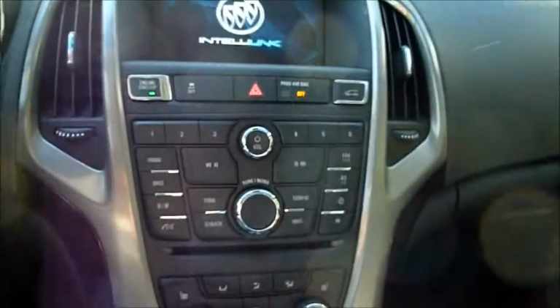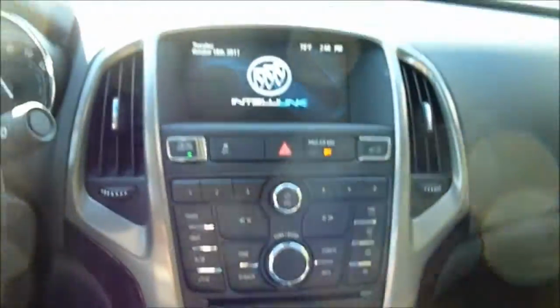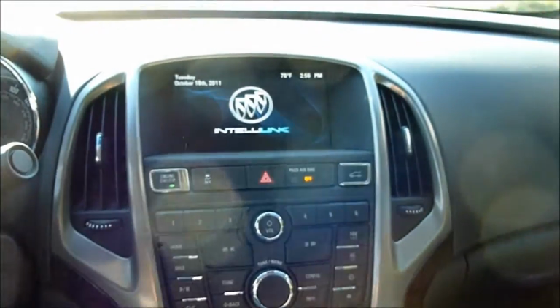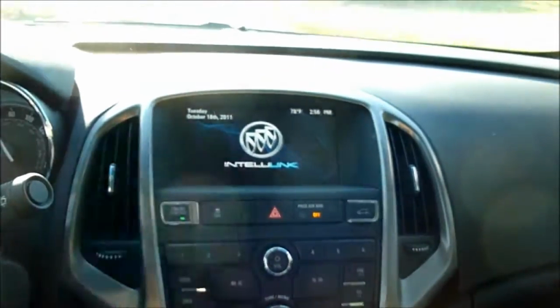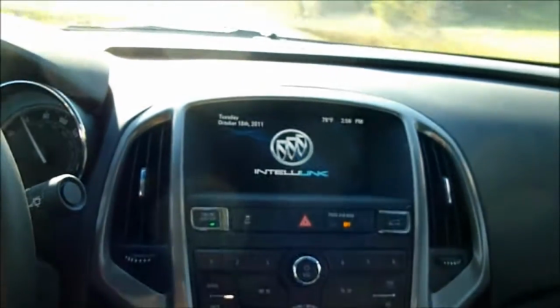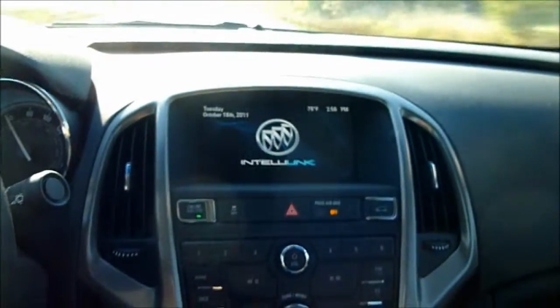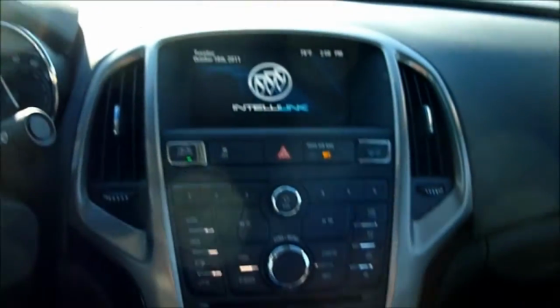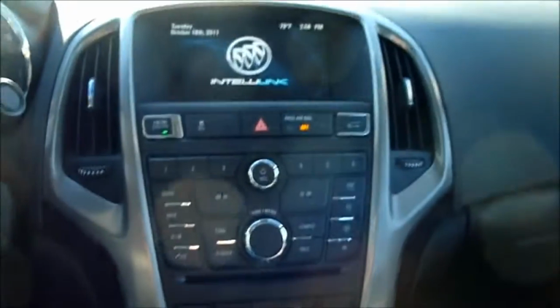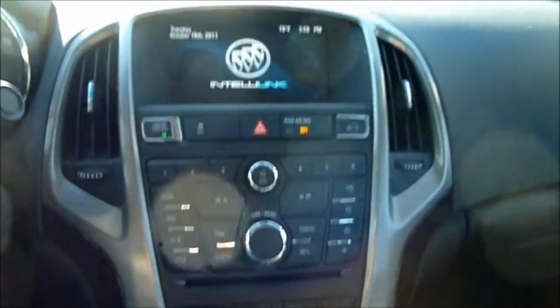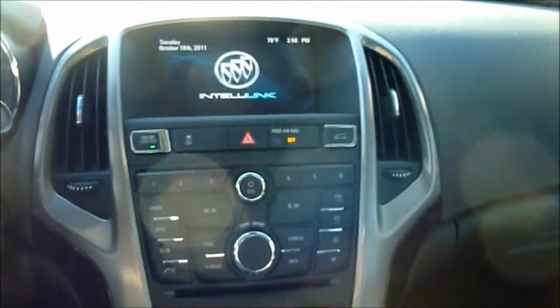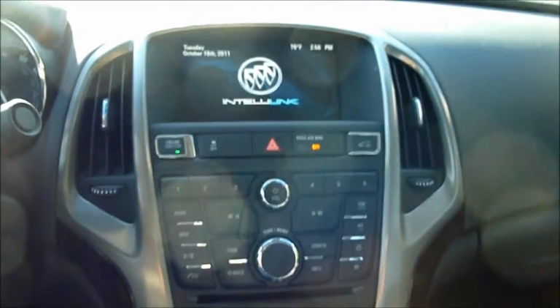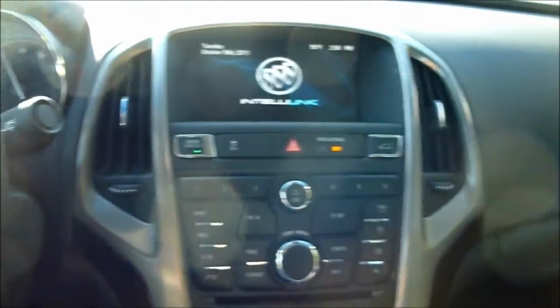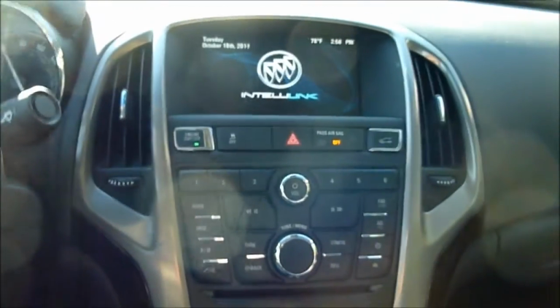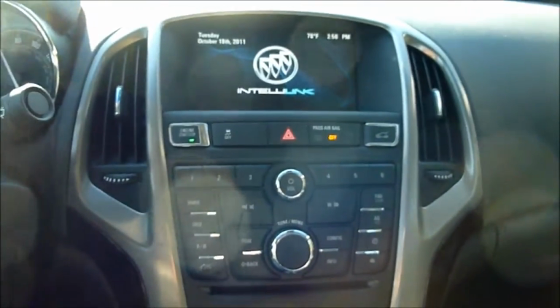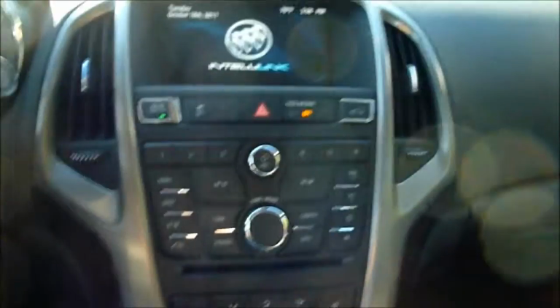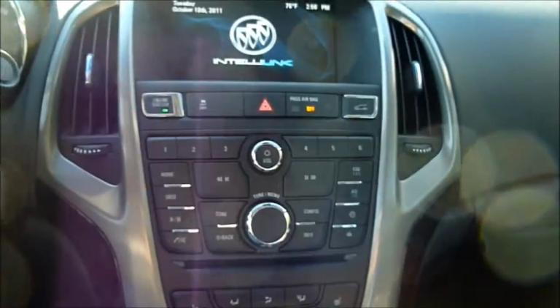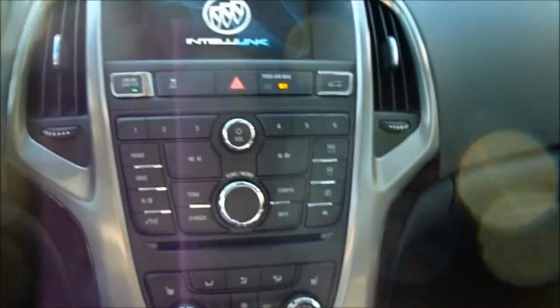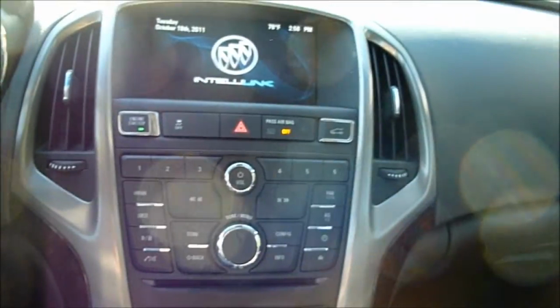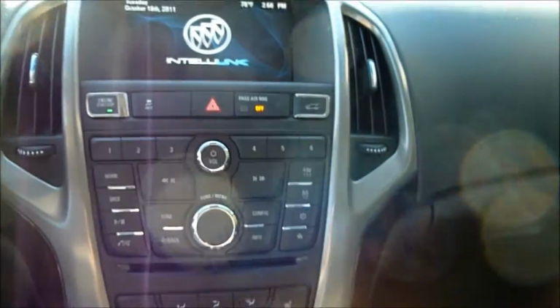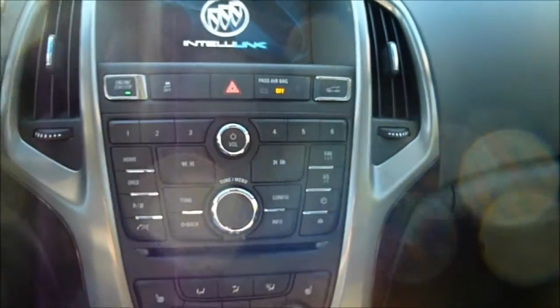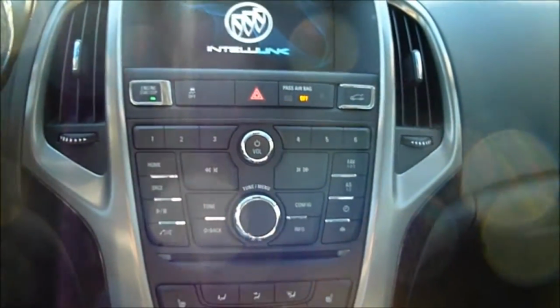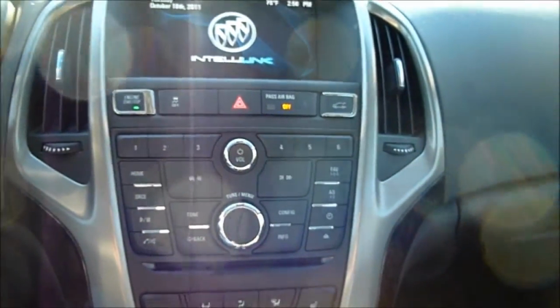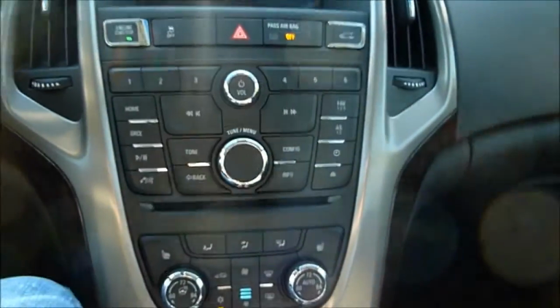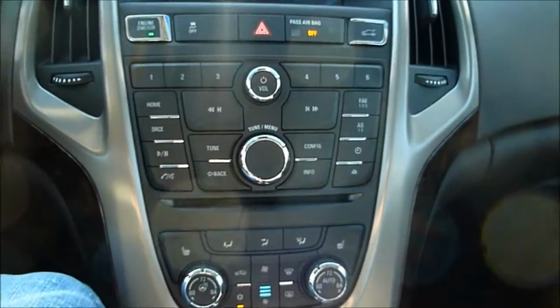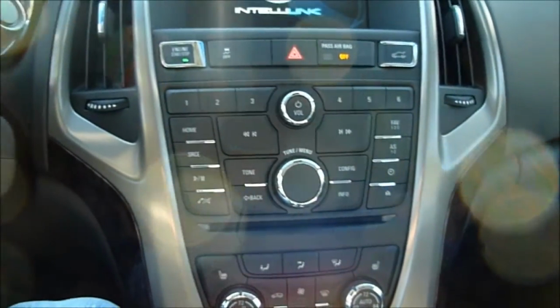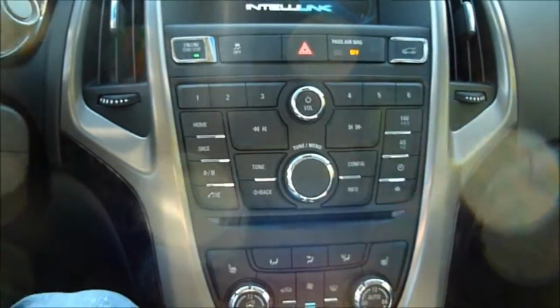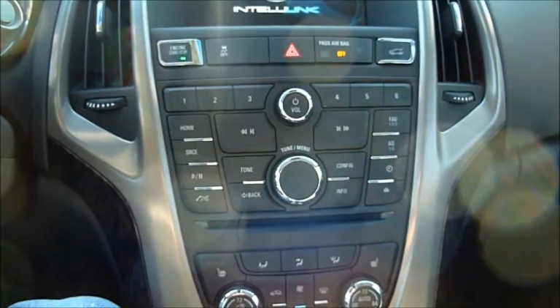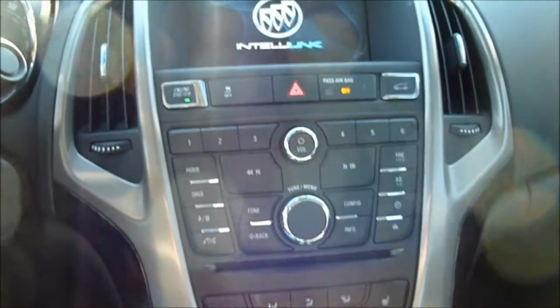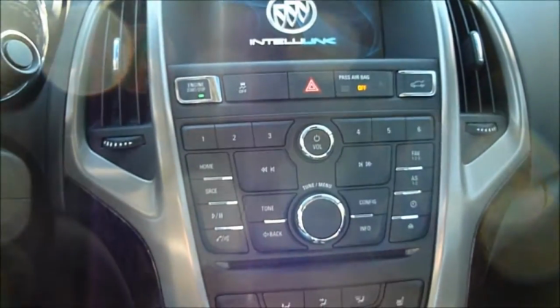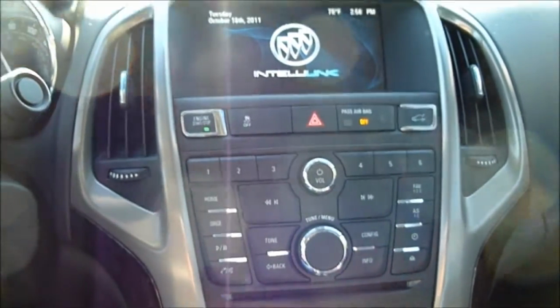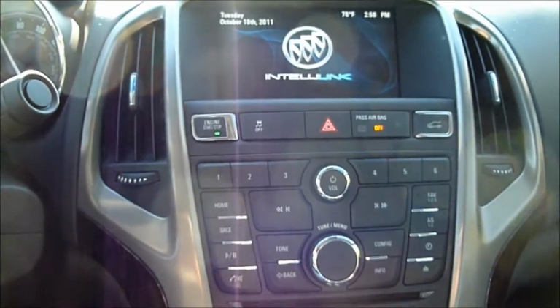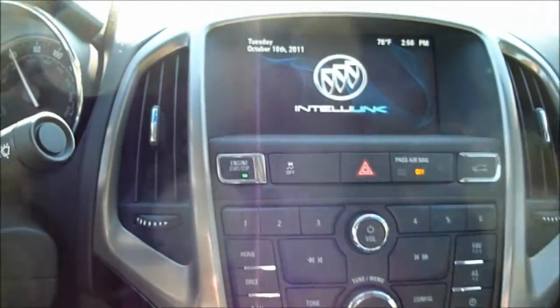I do like the control system at the middle console. I think it's very easy to use and navigate for both the driver and the passenger. Cleanly laid out, it gives you full control over the audio, climate, and that kind of stuff. Kudos to them on that.